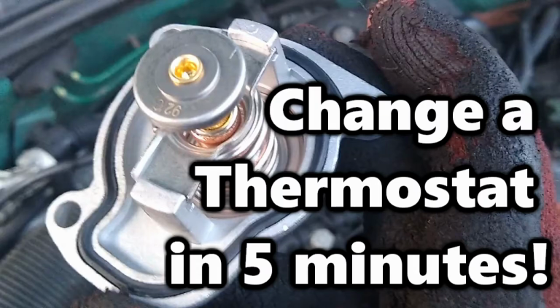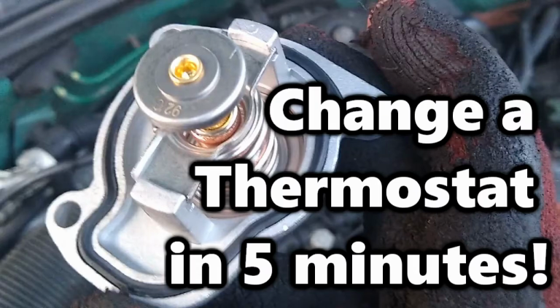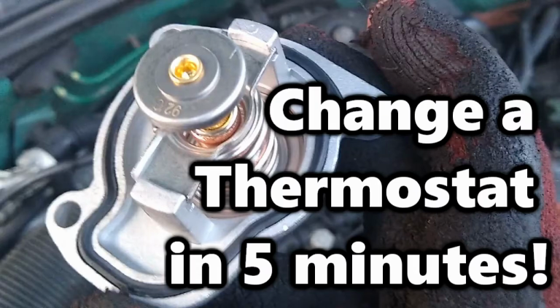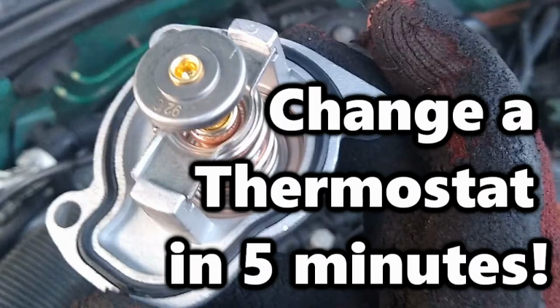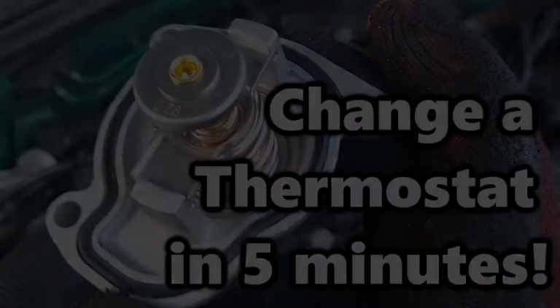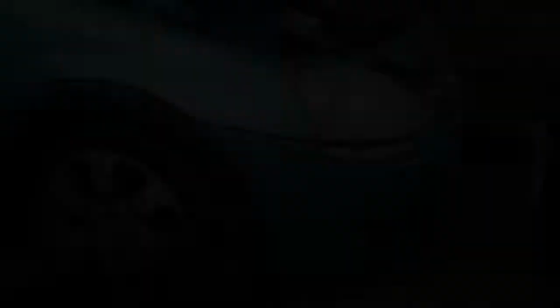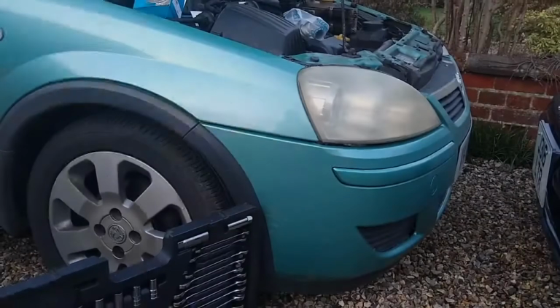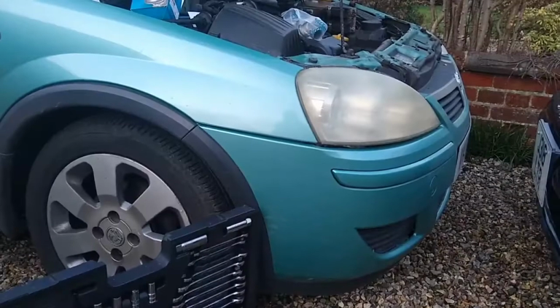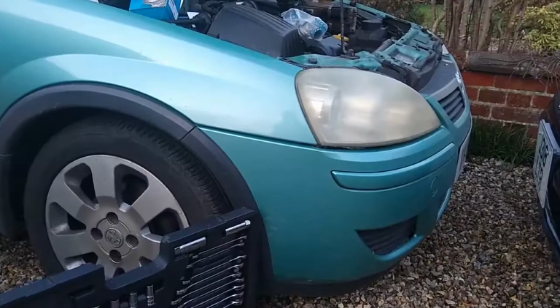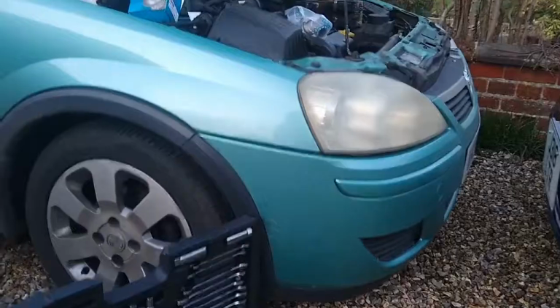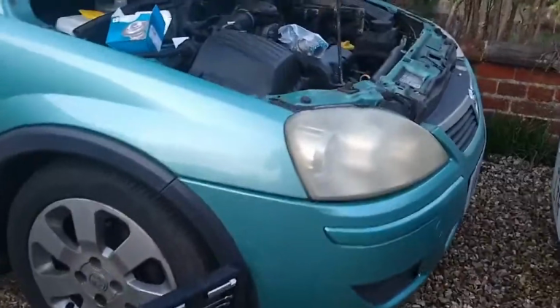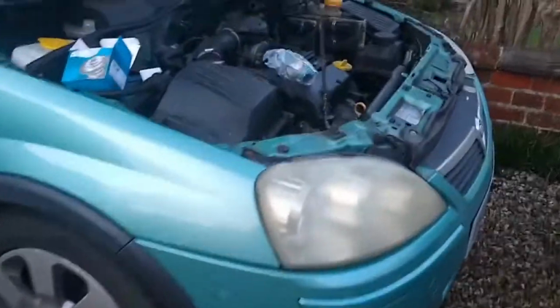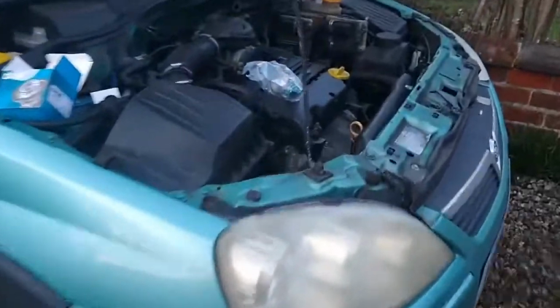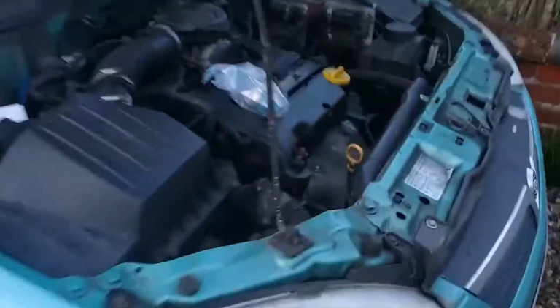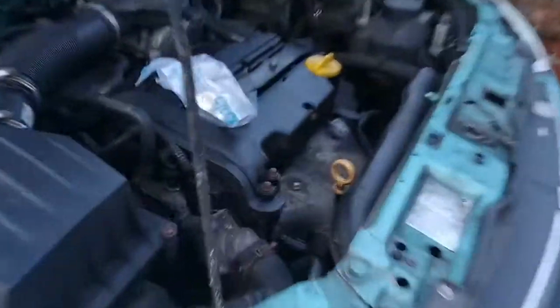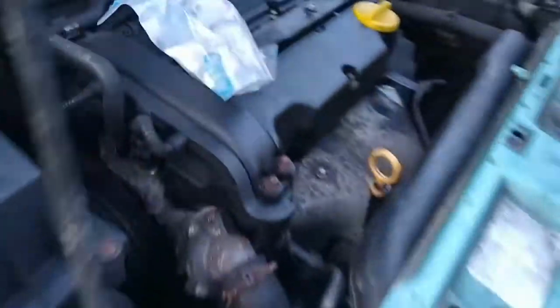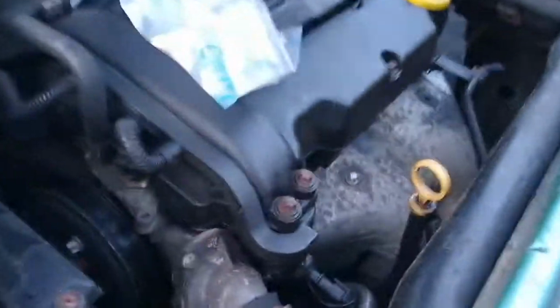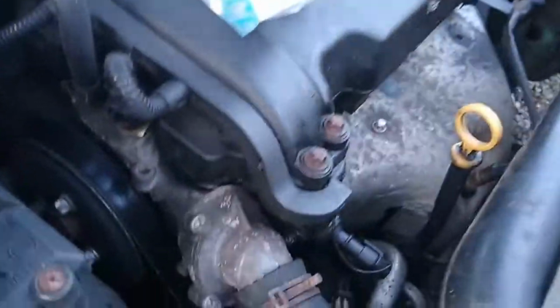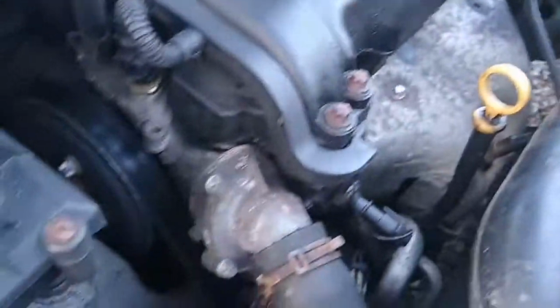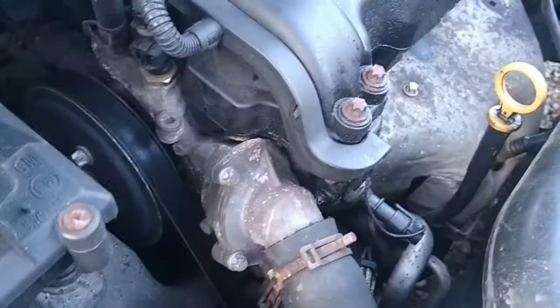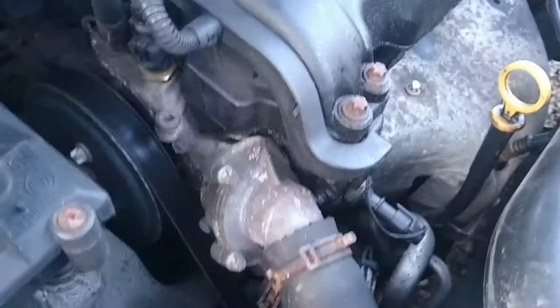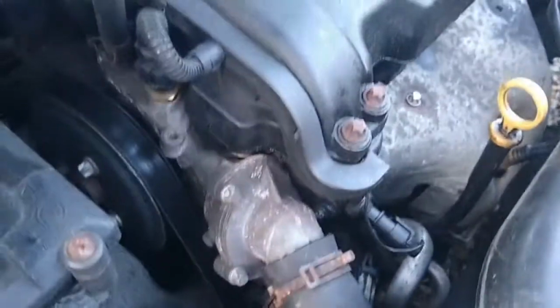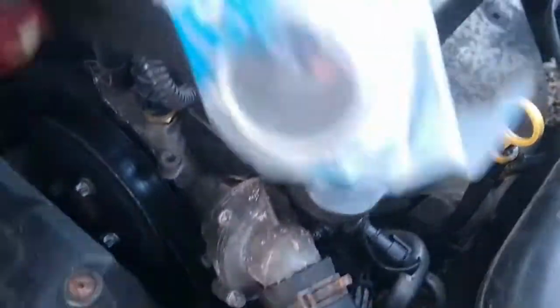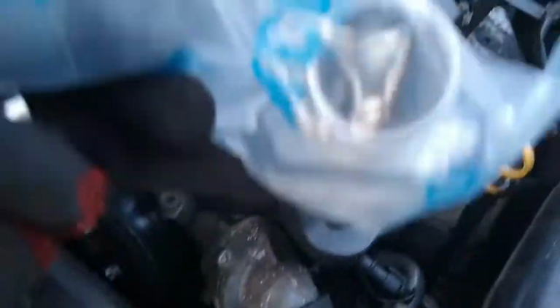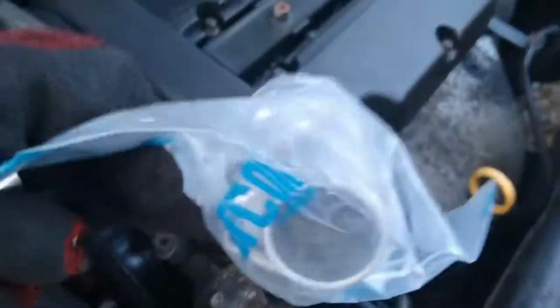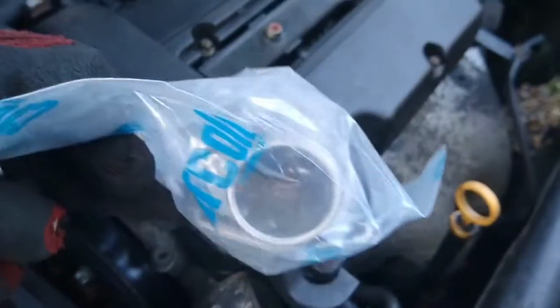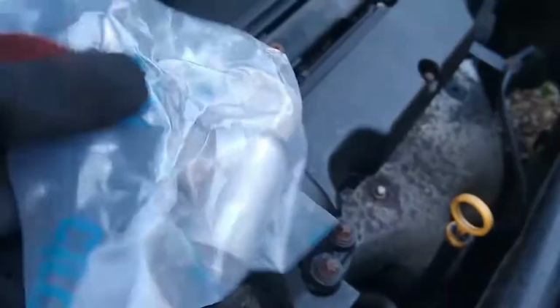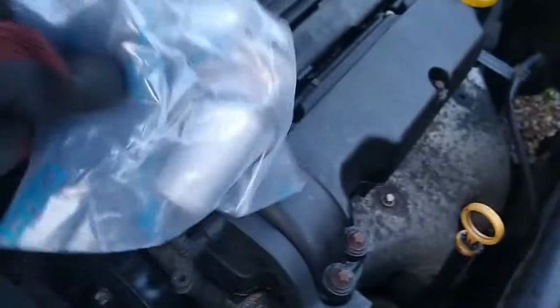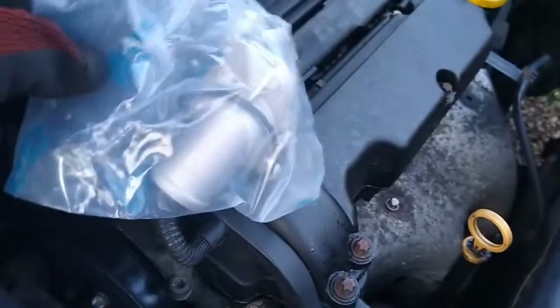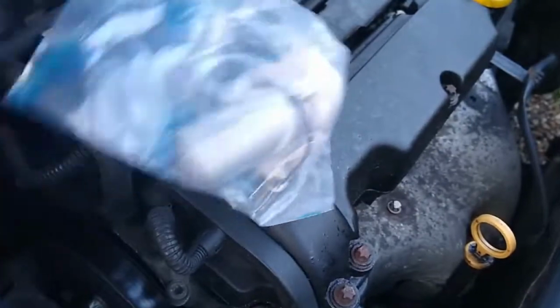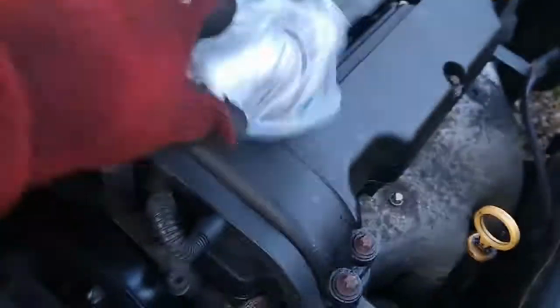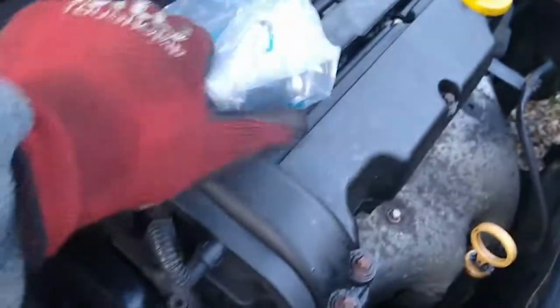Here's another 5 minute job for you: changing a coolant thermostat, this time on a Vauxhall Corsa. Here's the new one — it comes with a new seal, which is important to use.